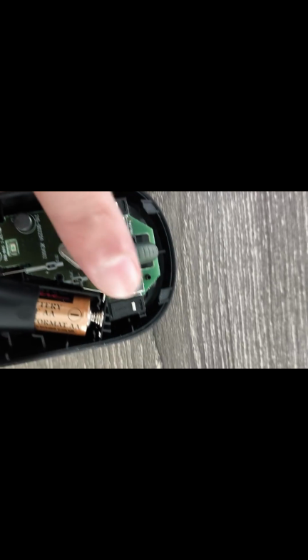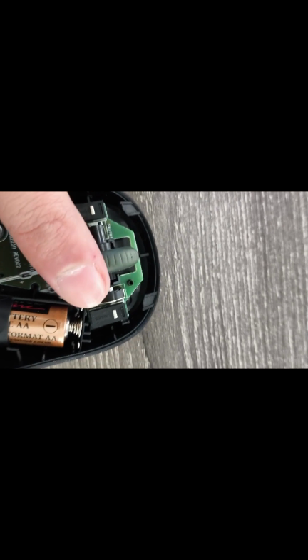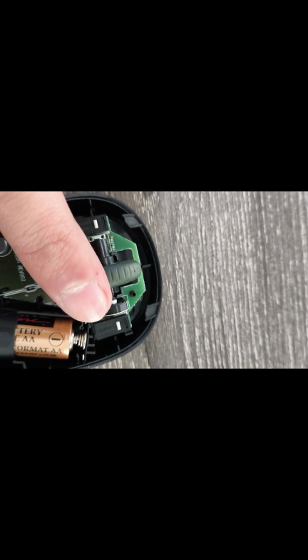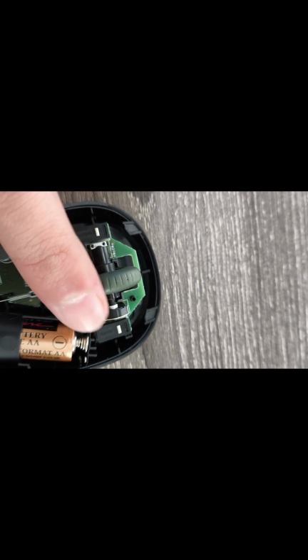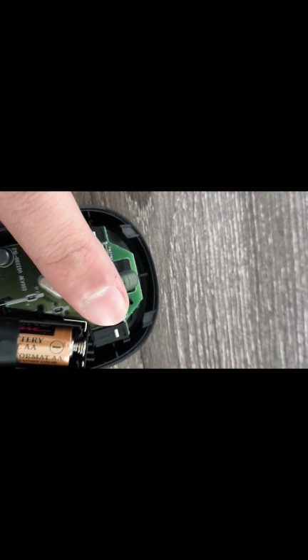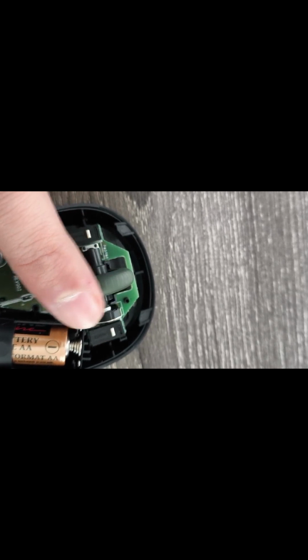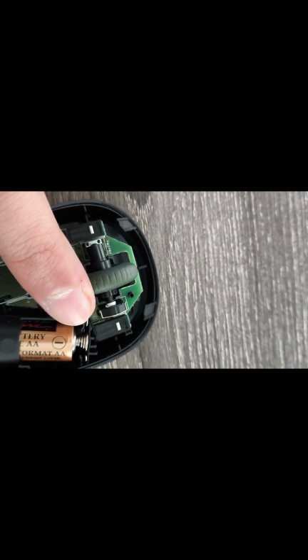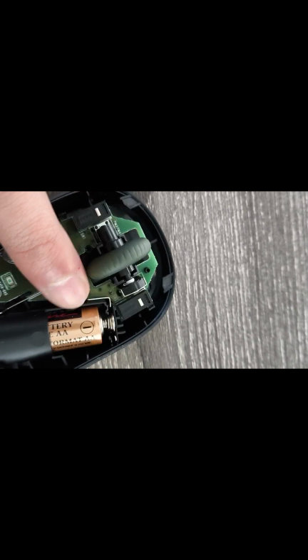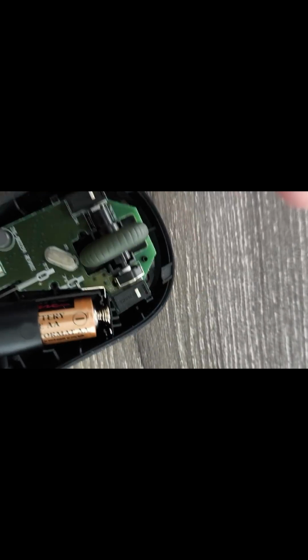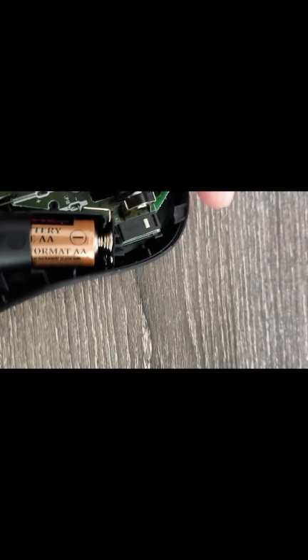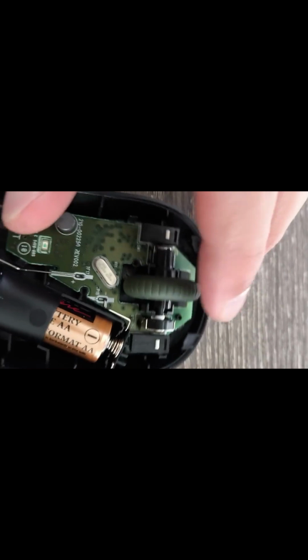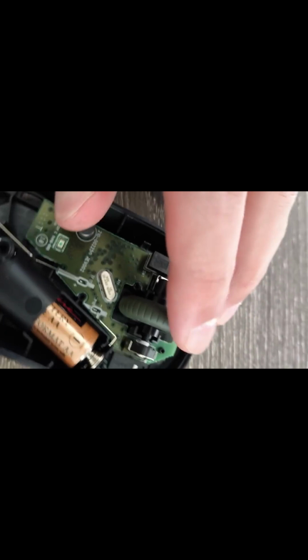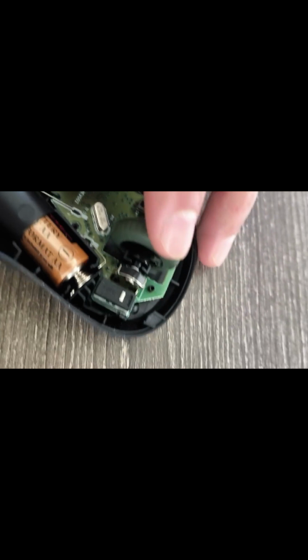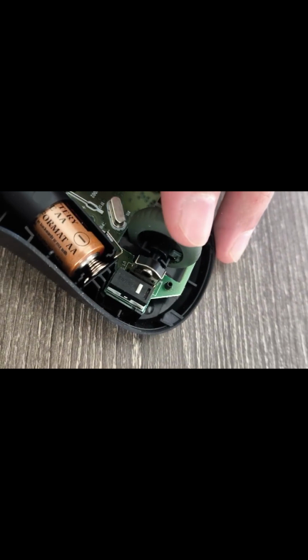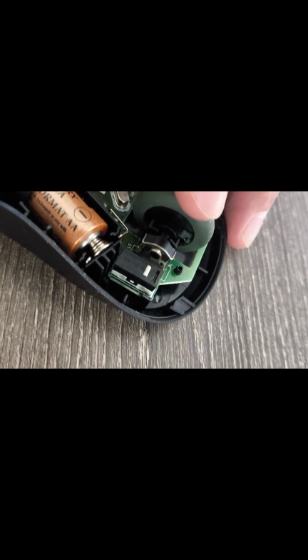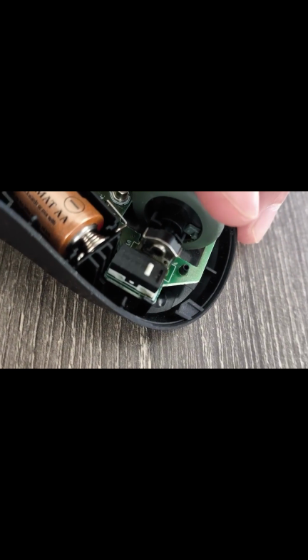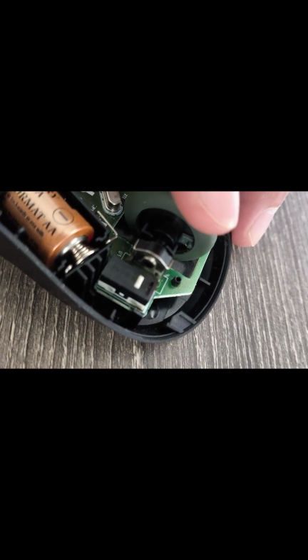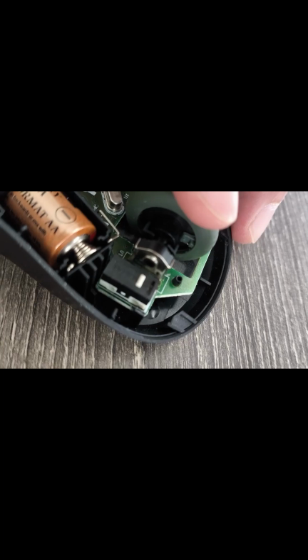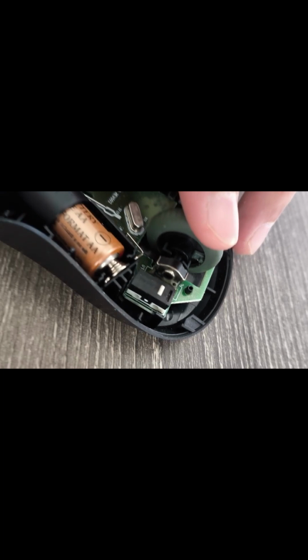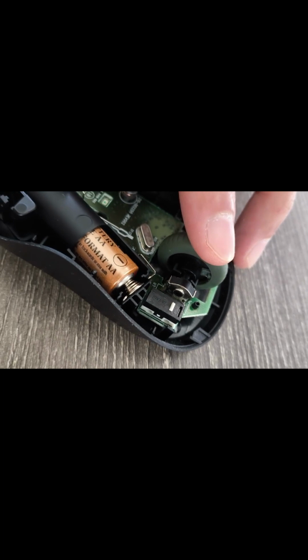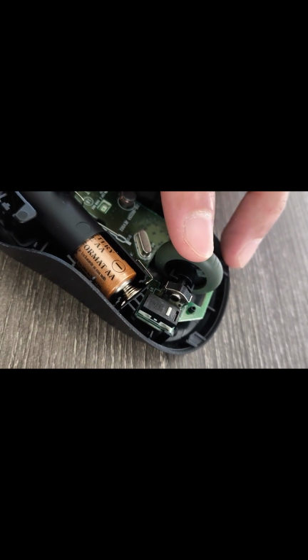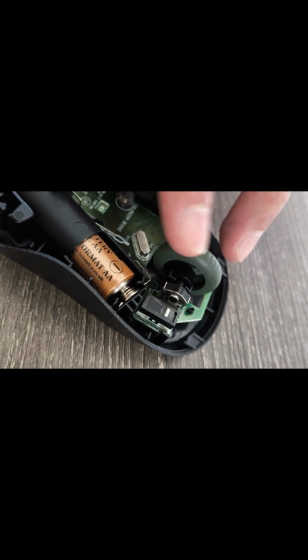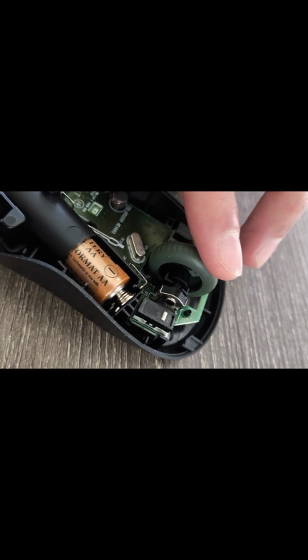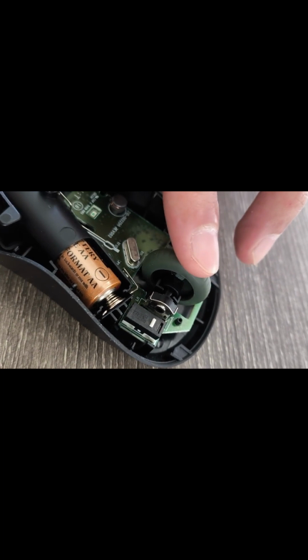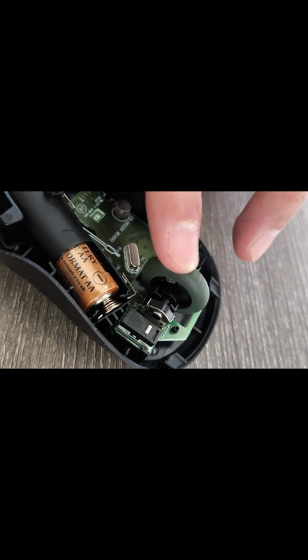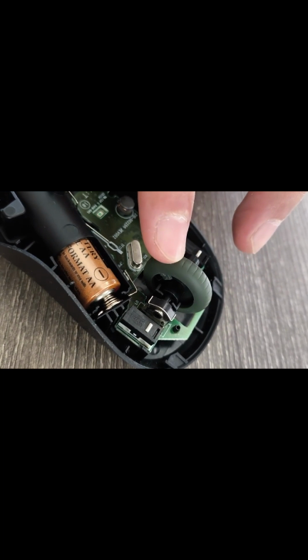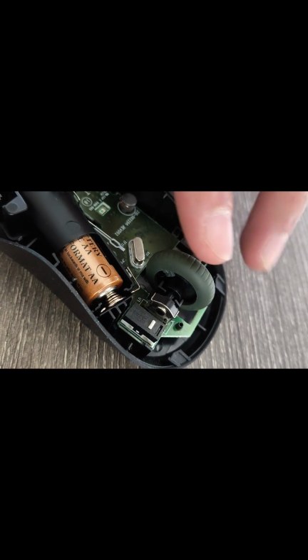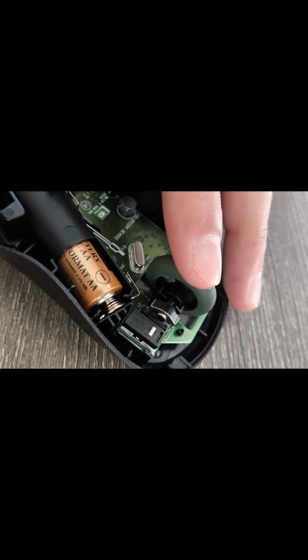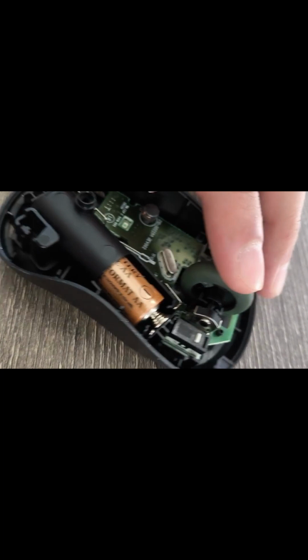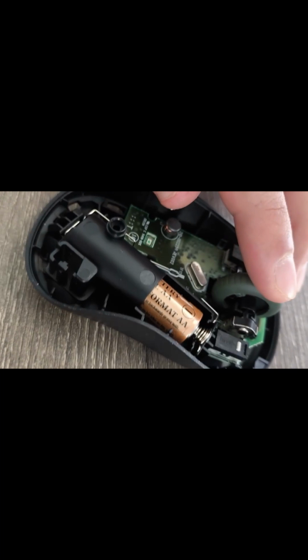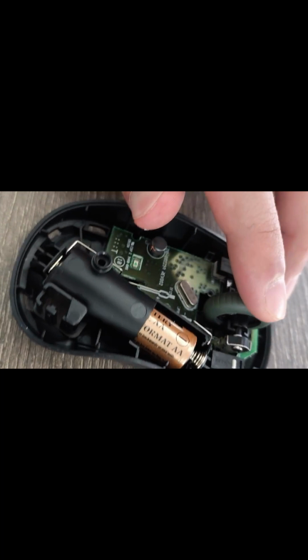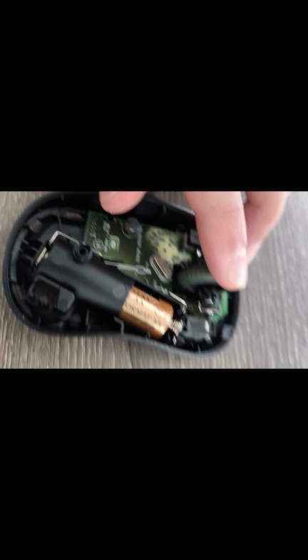Just how it should be. How it was when I first bought it. Now it's spinning the thing inside properly — let's test it on the computer as well.